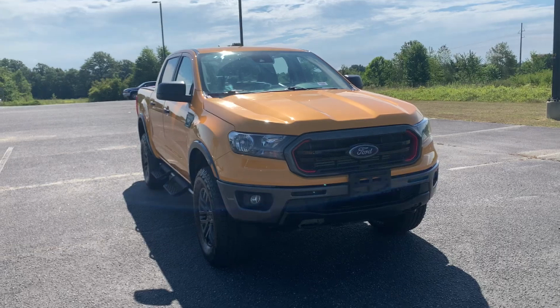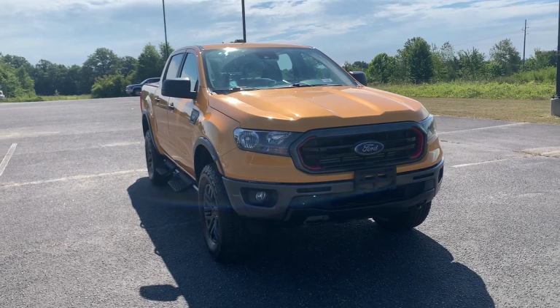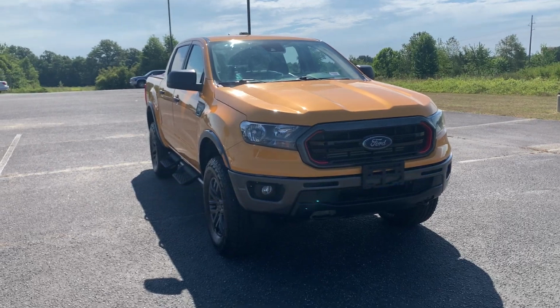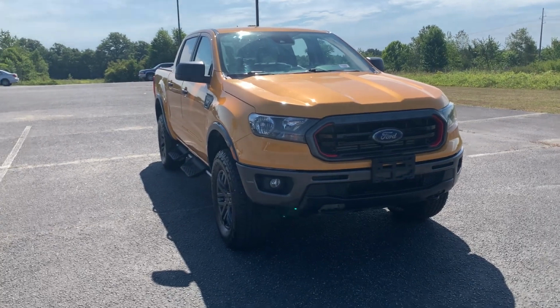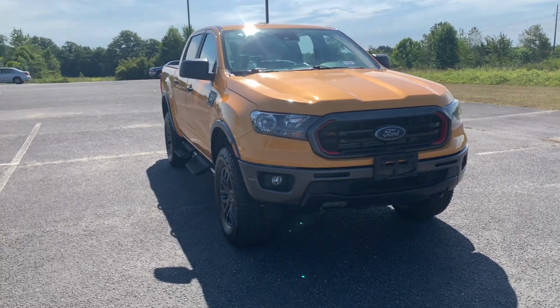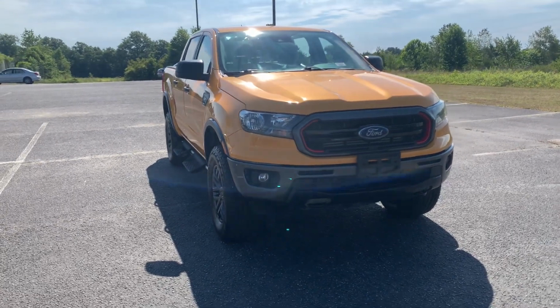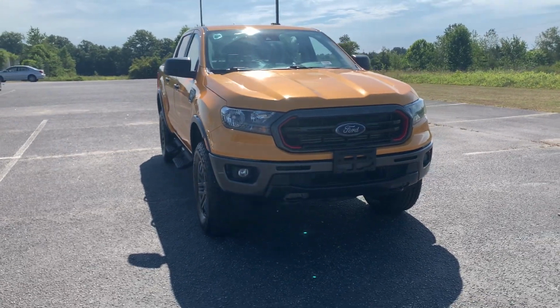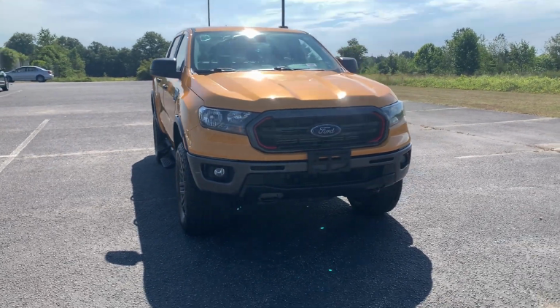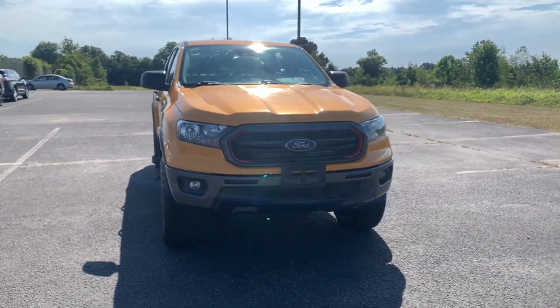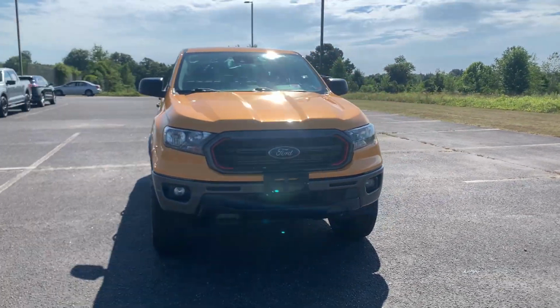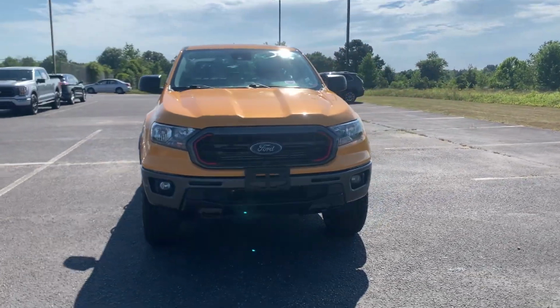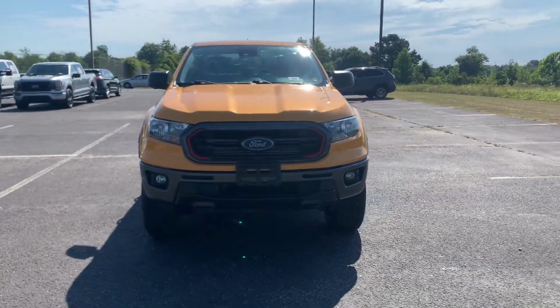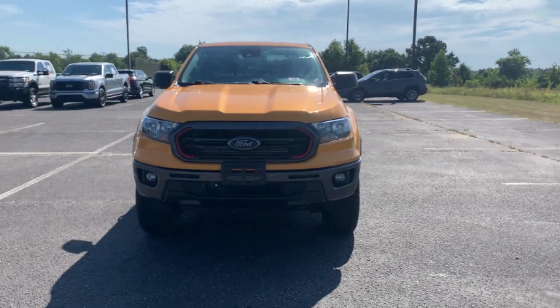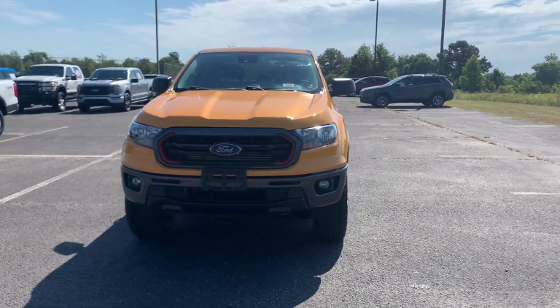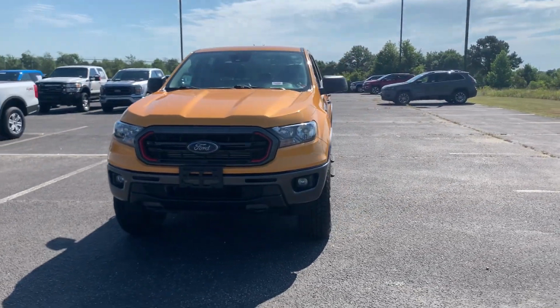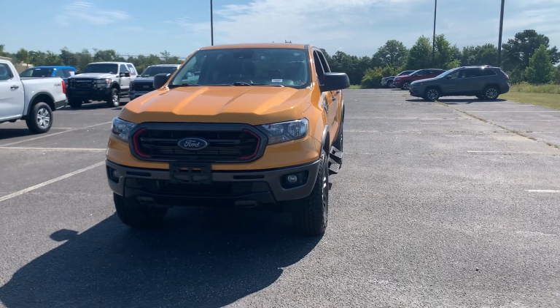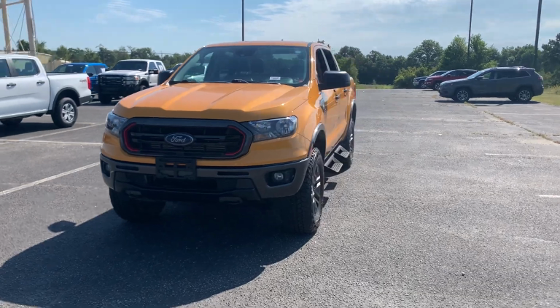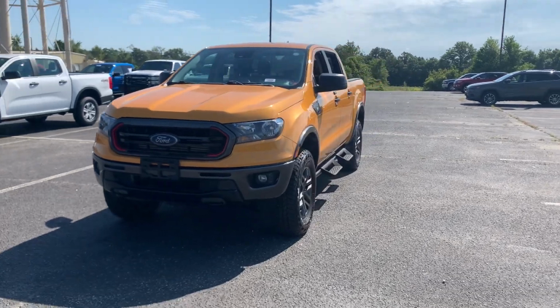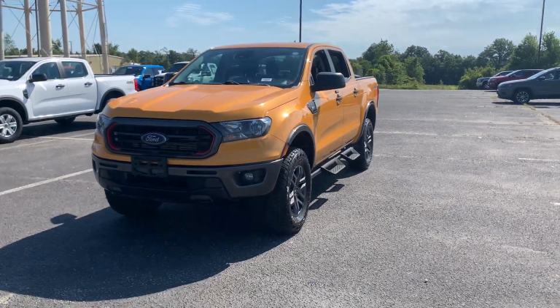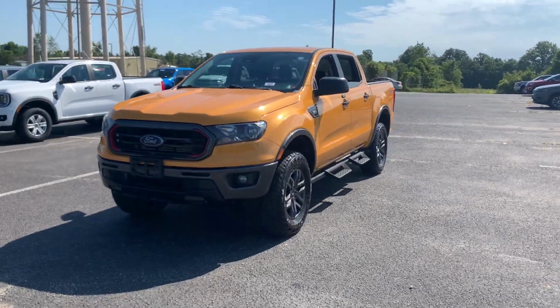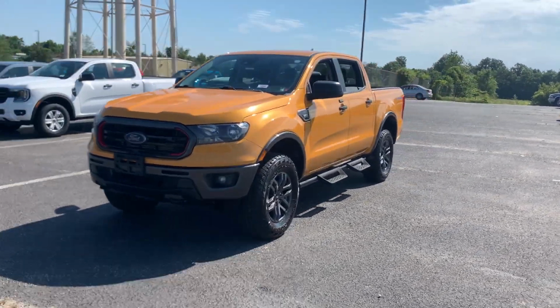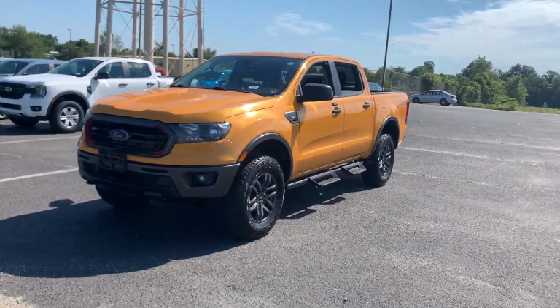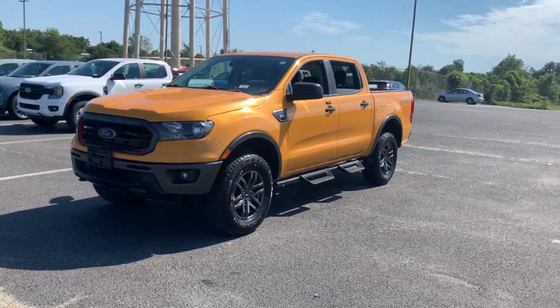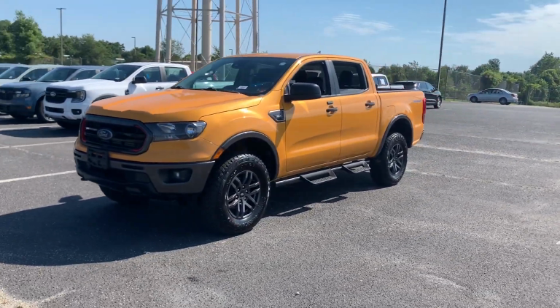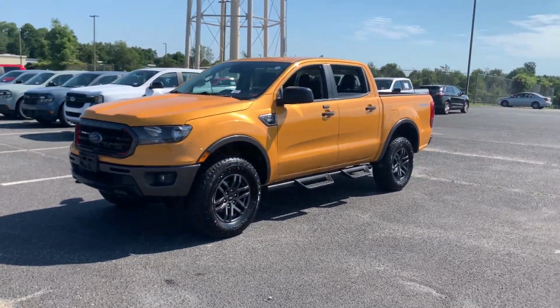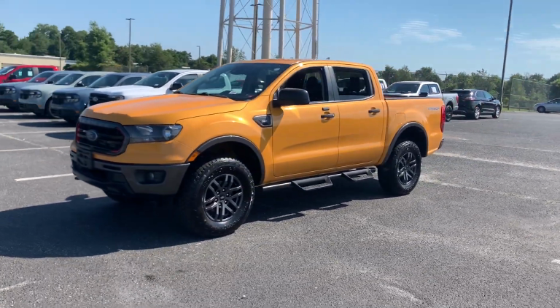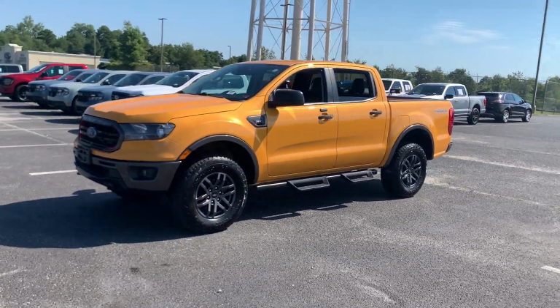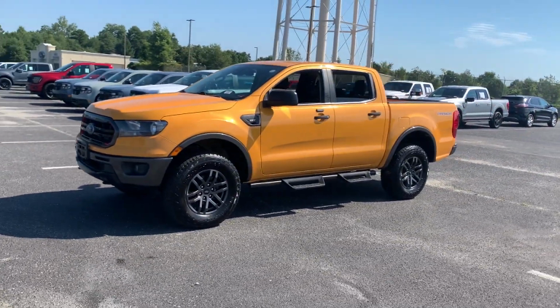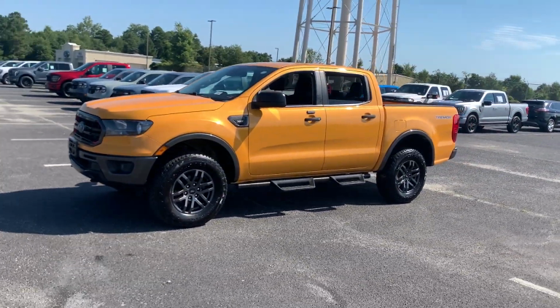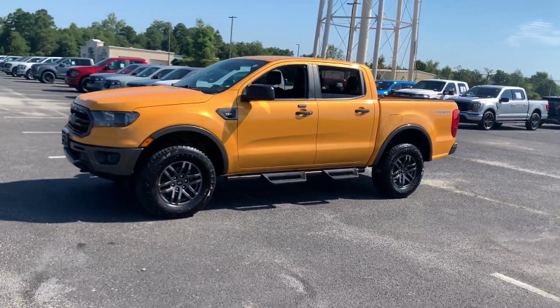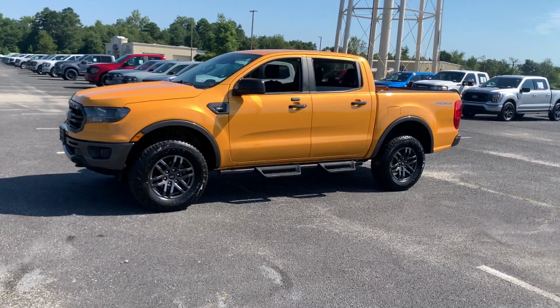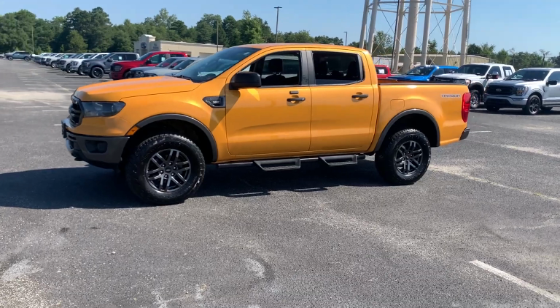Looking for your dream car? It could be the 2021 Ford Ranger. This vehicle is an outstanding buy with fewer than 90,000 miles on the odometer.